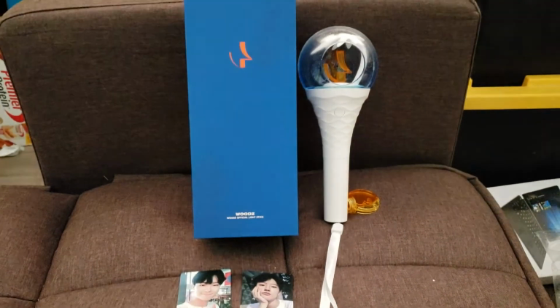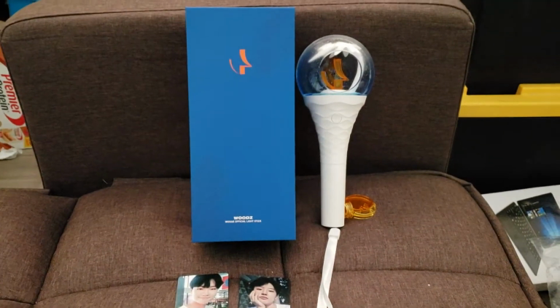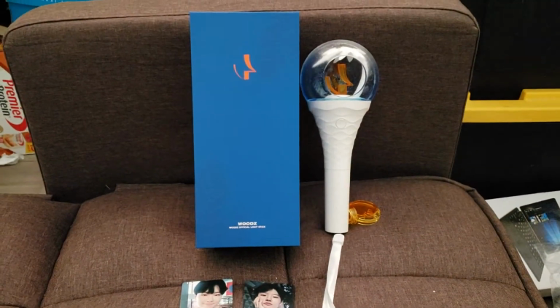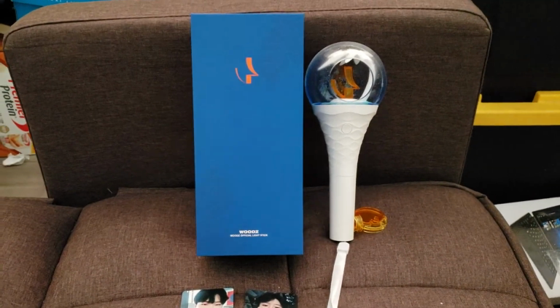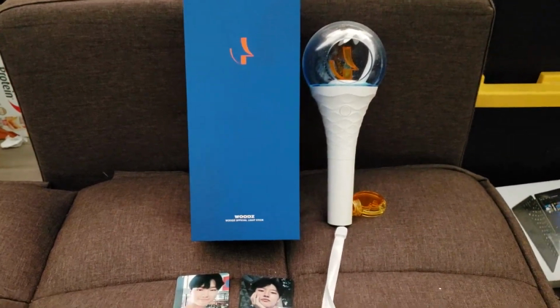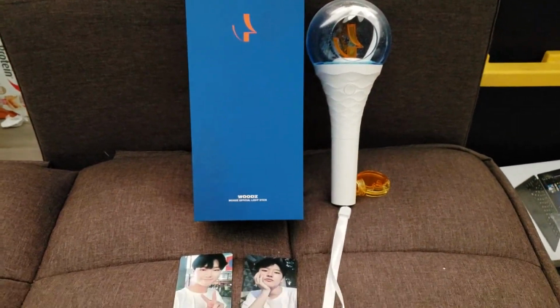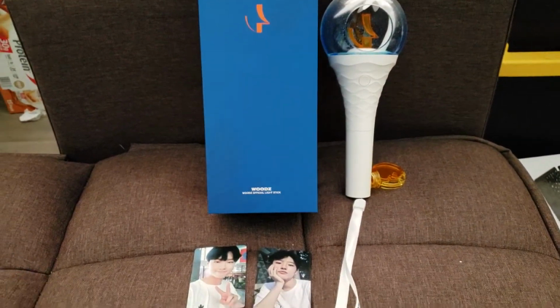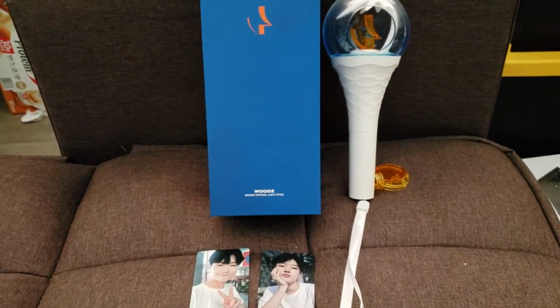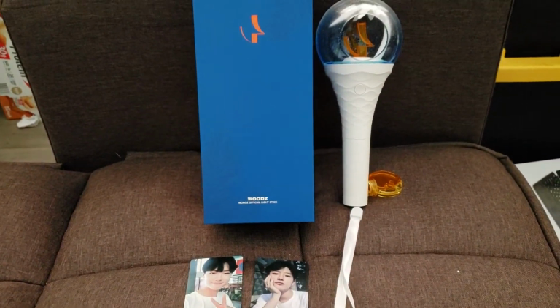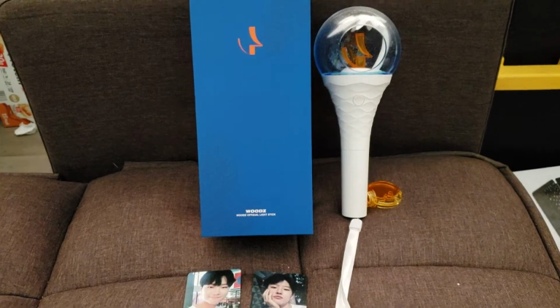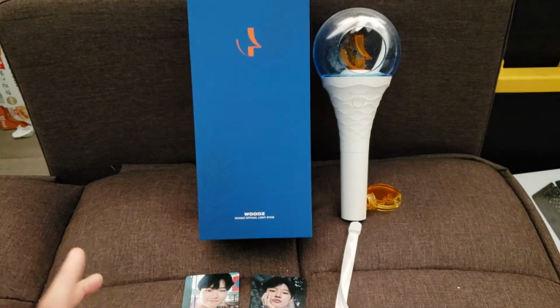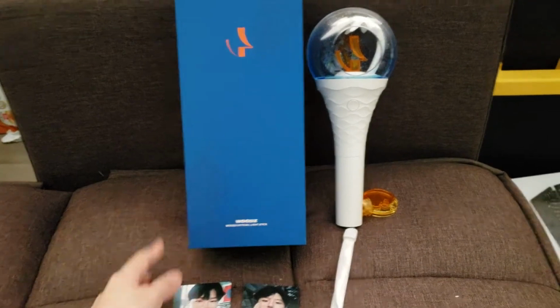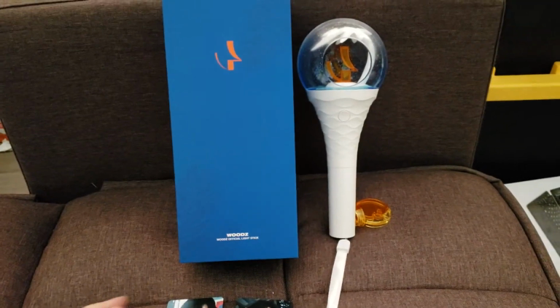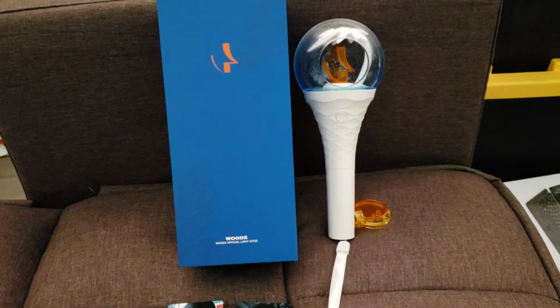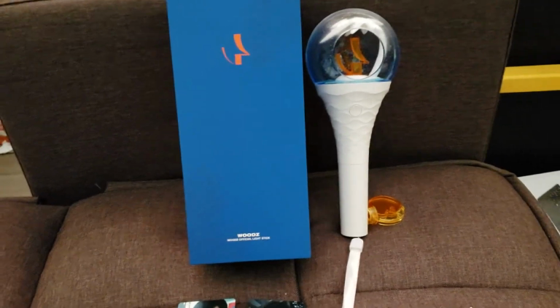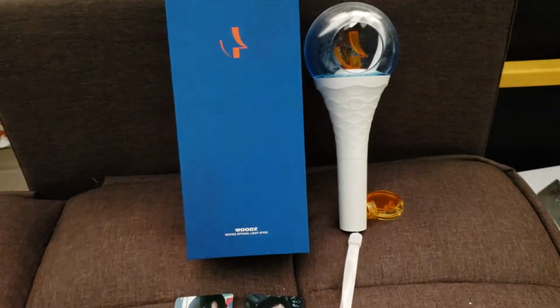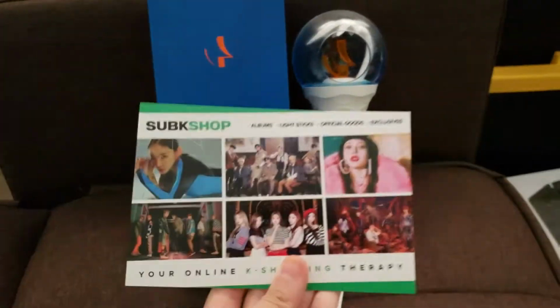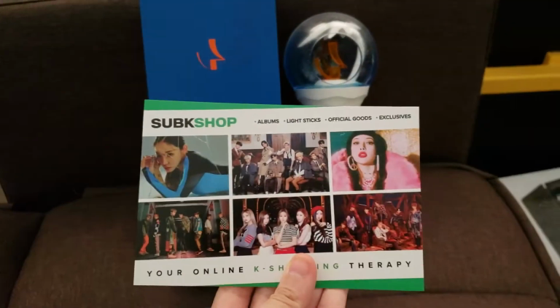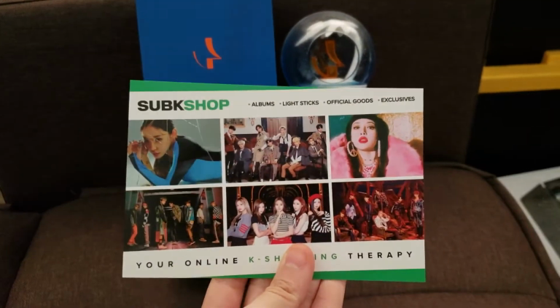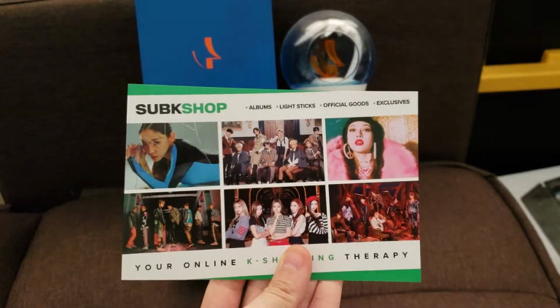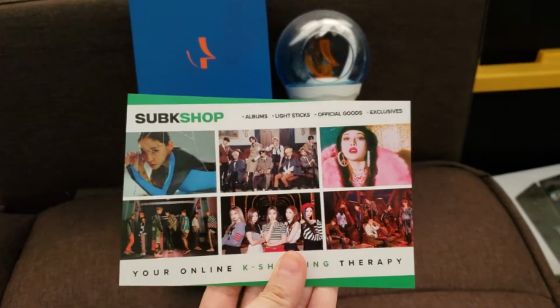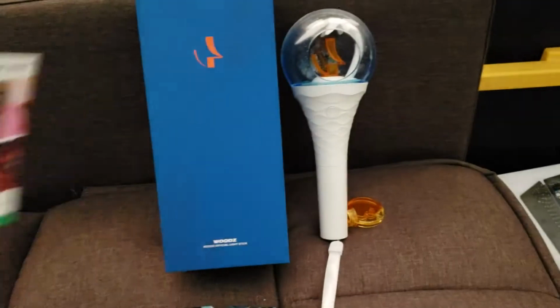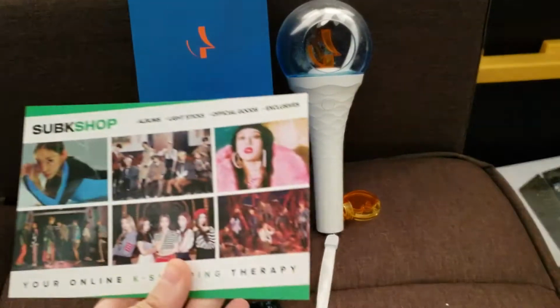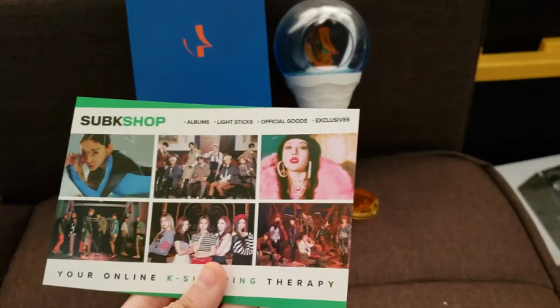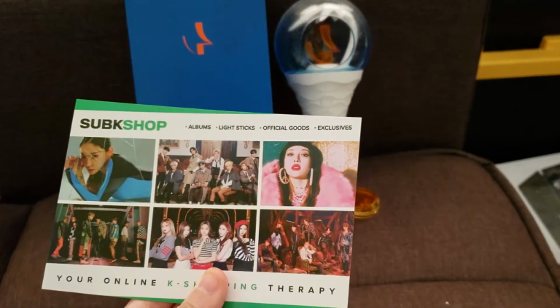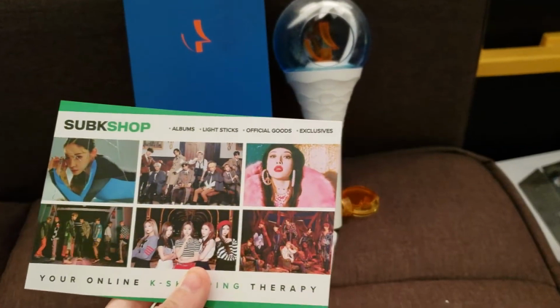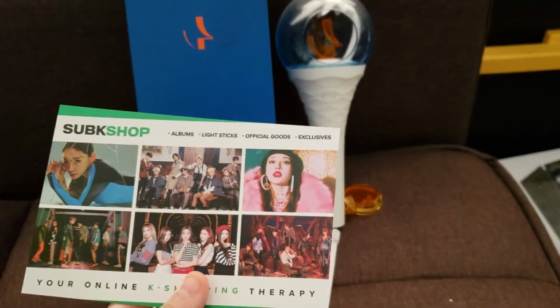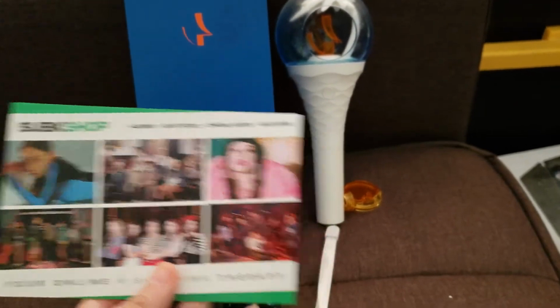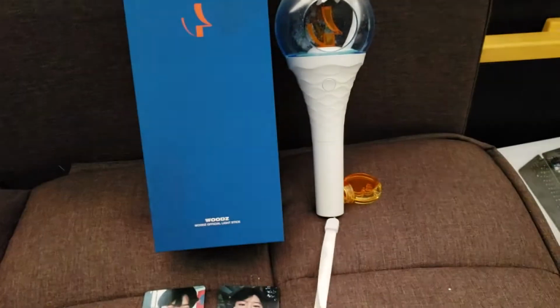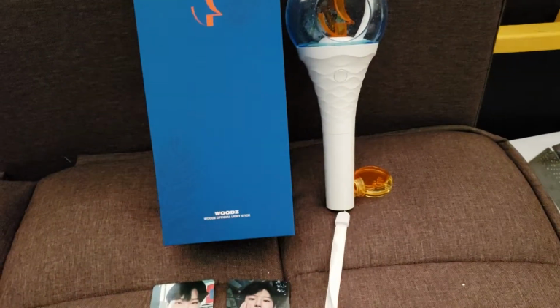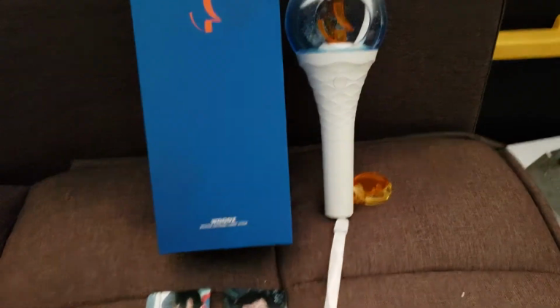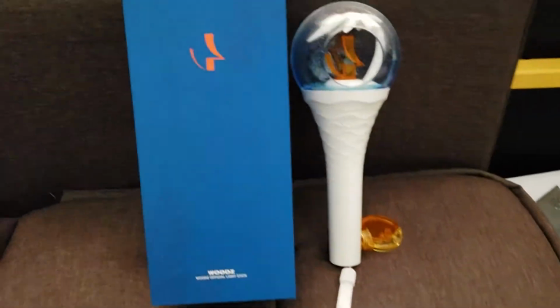Here is another unboxing of another light stick — this is the Woods light stick, which I got from Sub Key Shop. Really good store, I really recommend them. They're in California and they ship really fast.